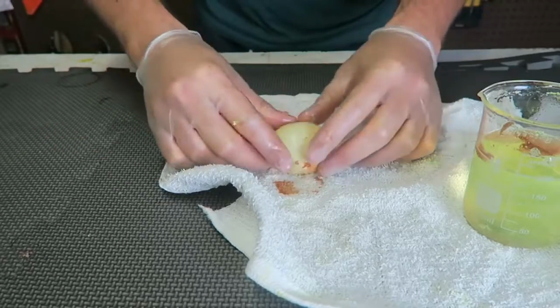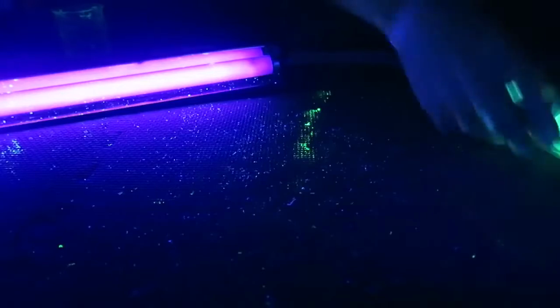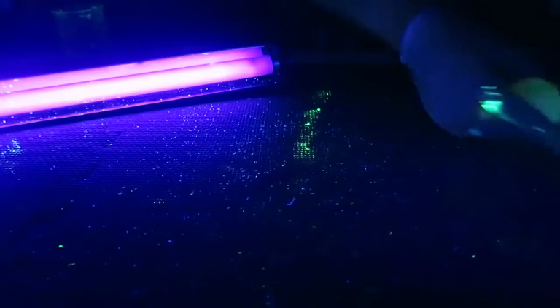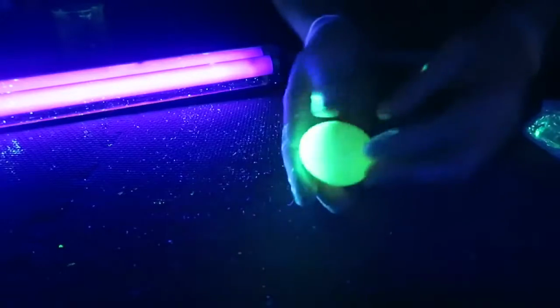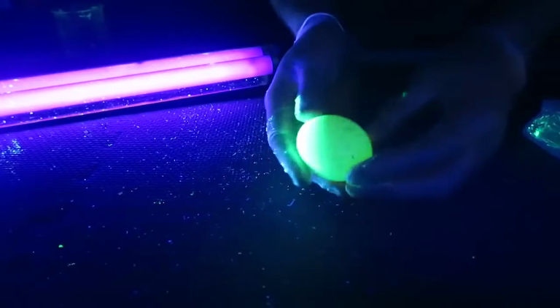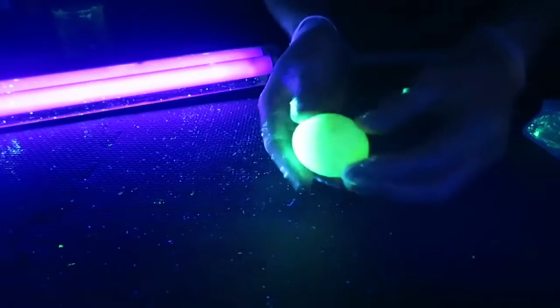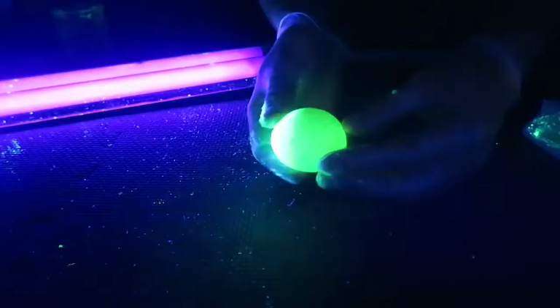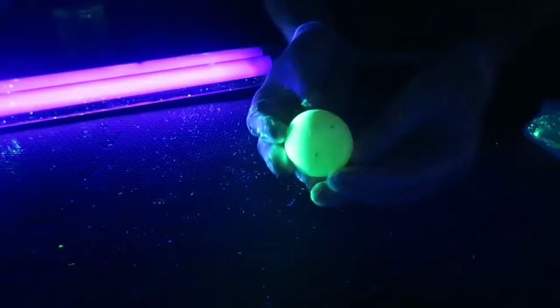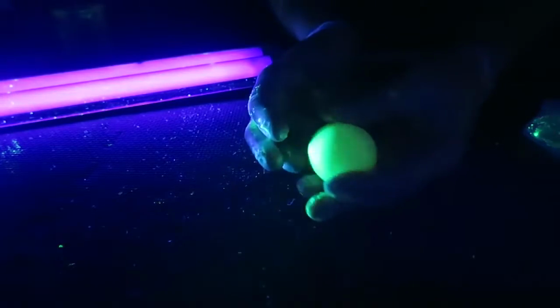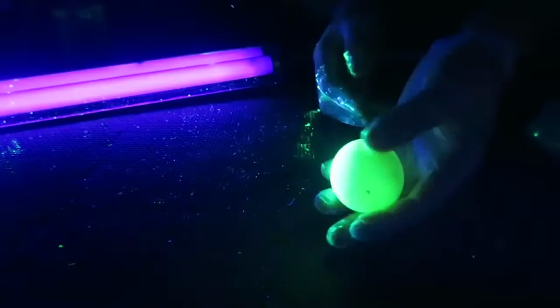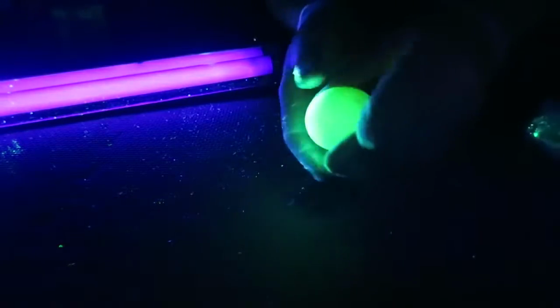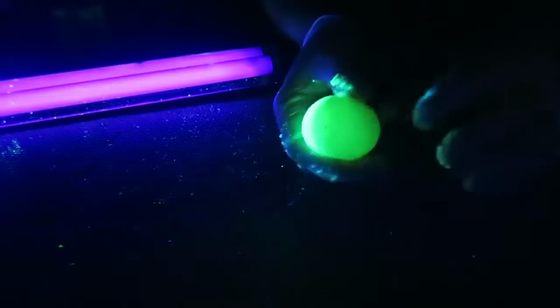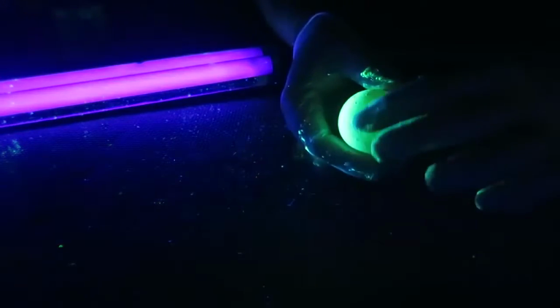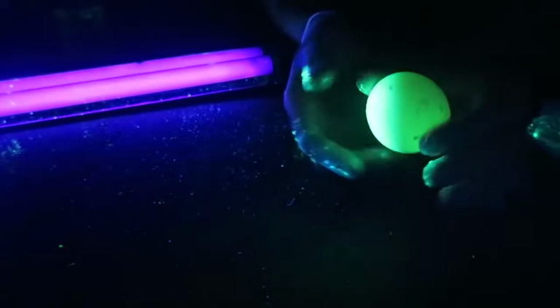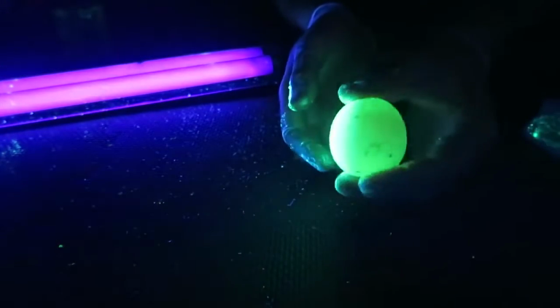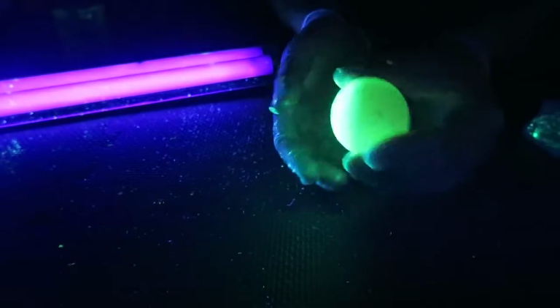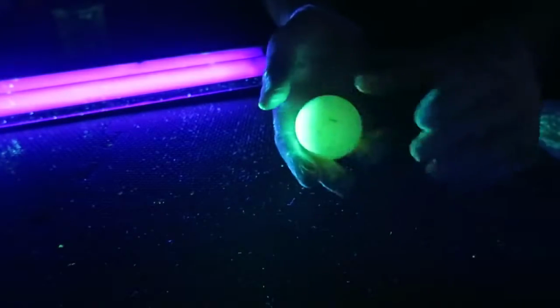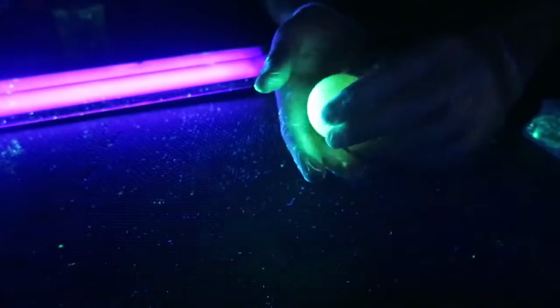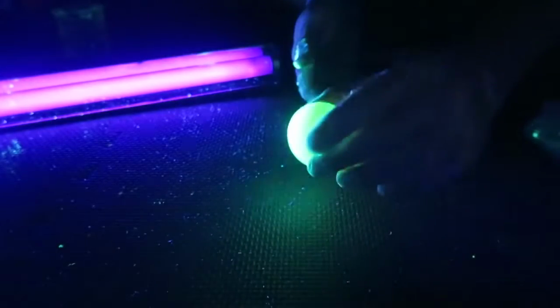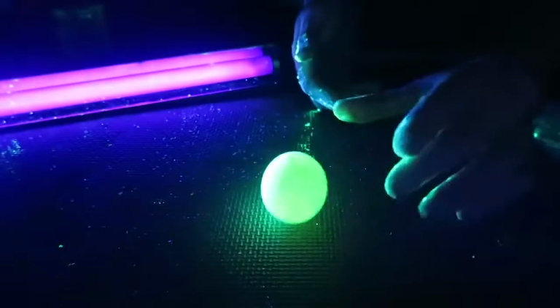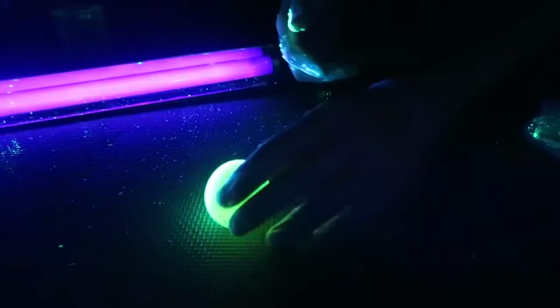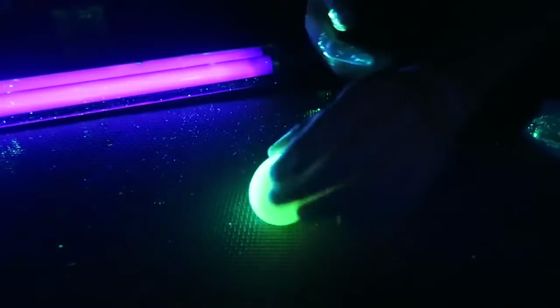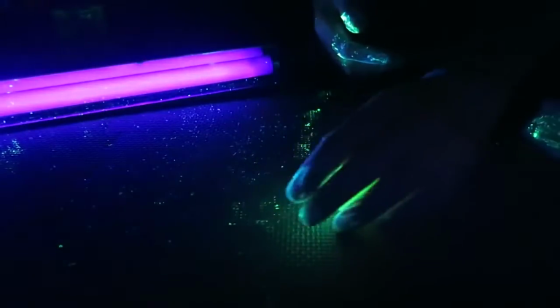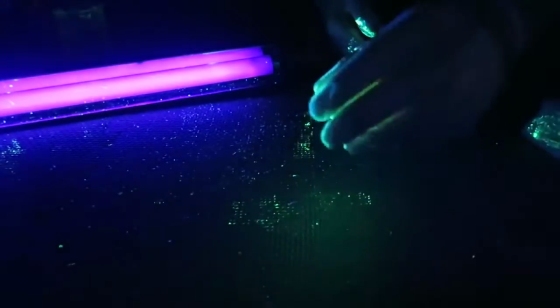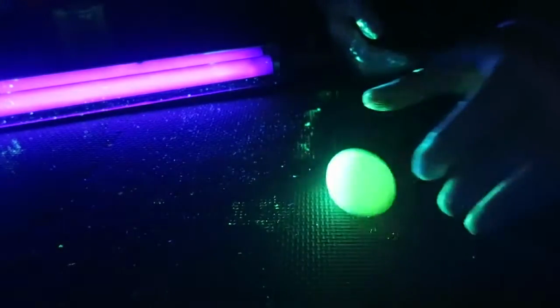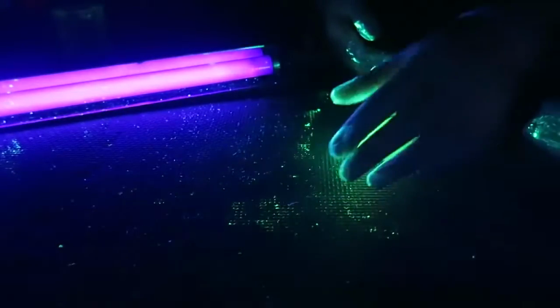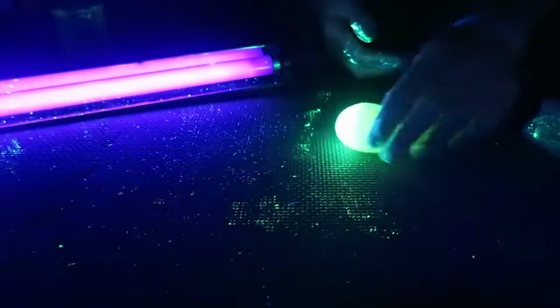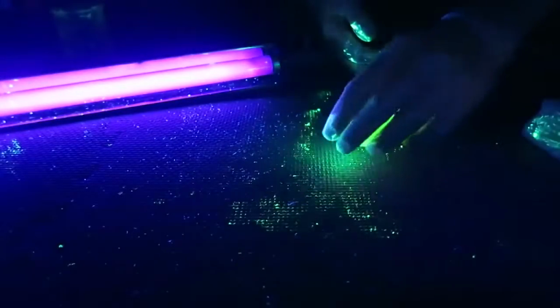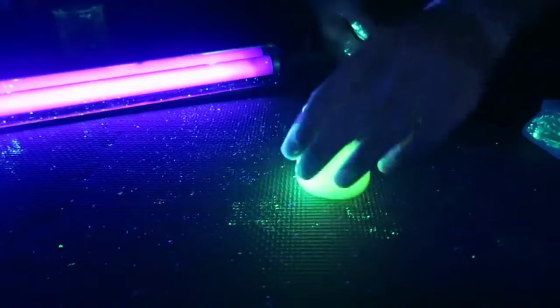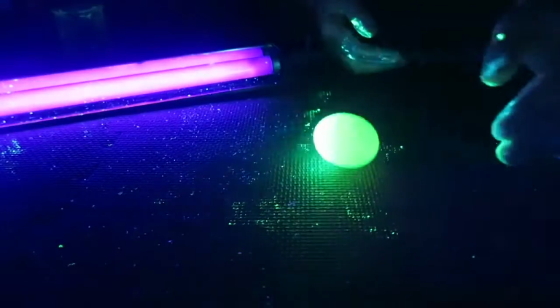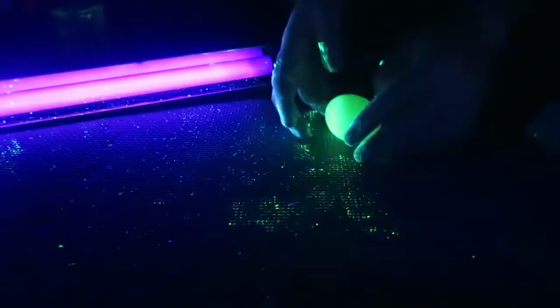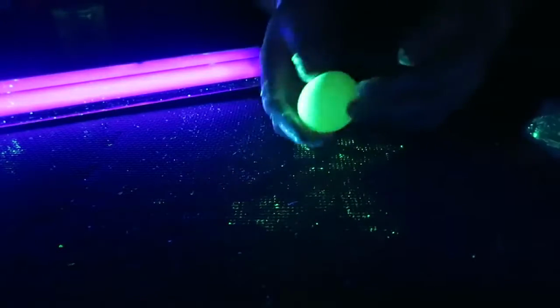Here's the UV light — look at this egg, wow, it's just glowing! And it's squishy too, look at this. And it's a bouncy egg — check this out, glow-in-the-dark bouncy egg!